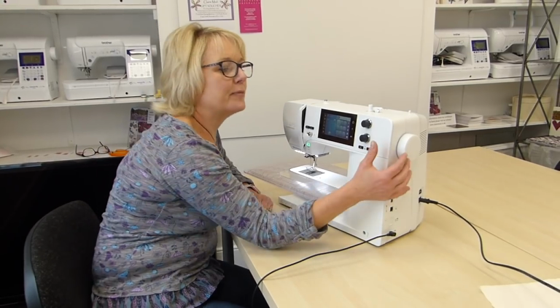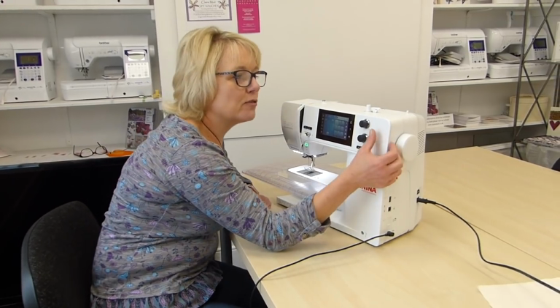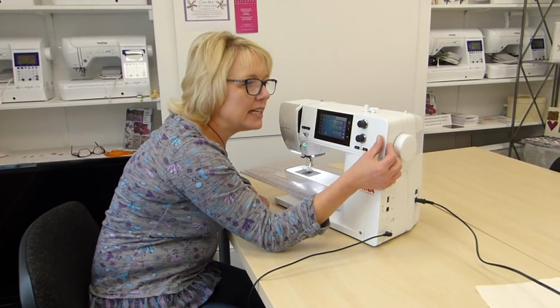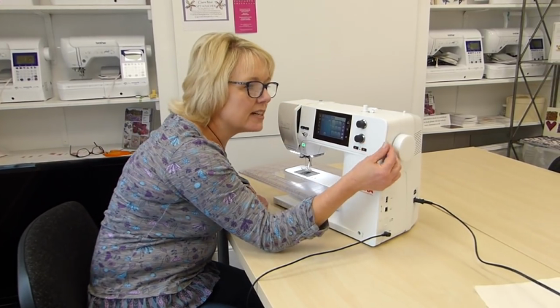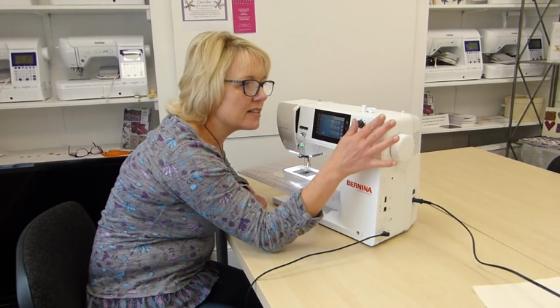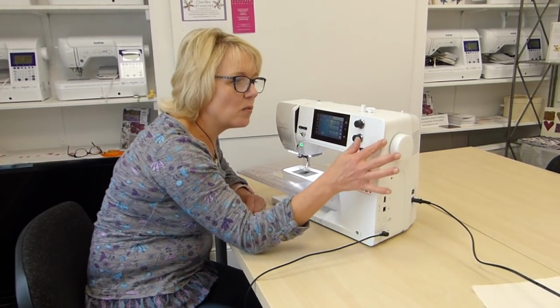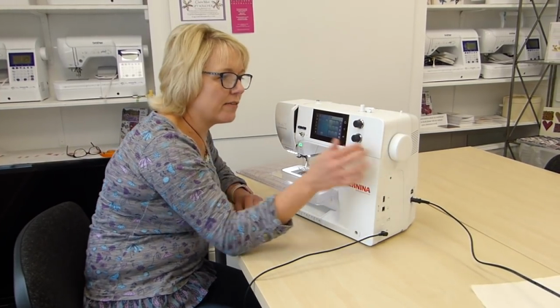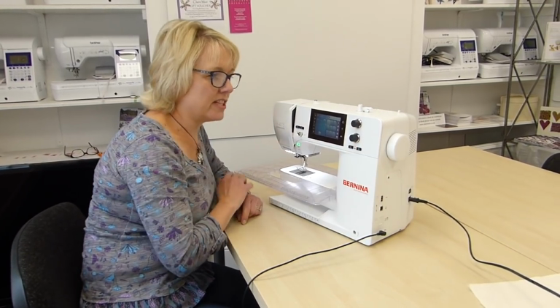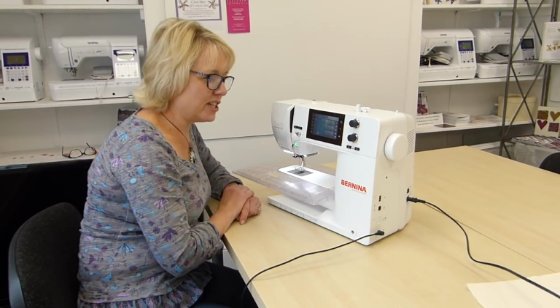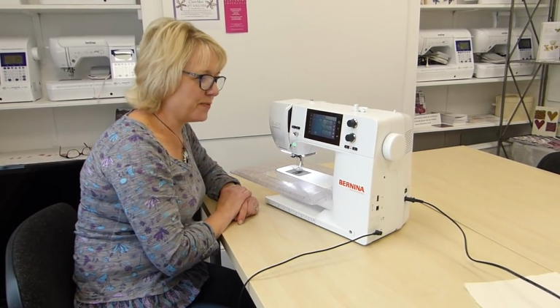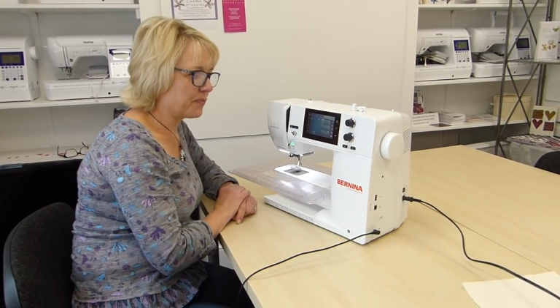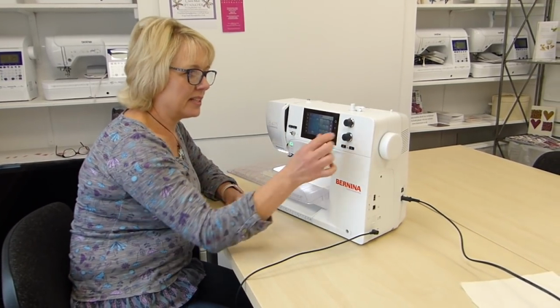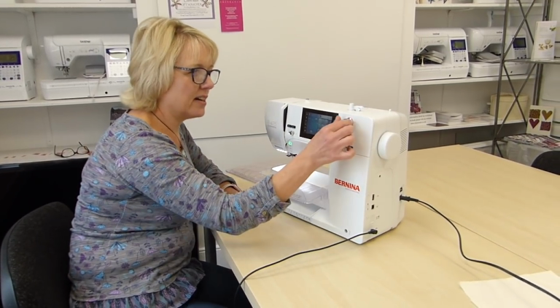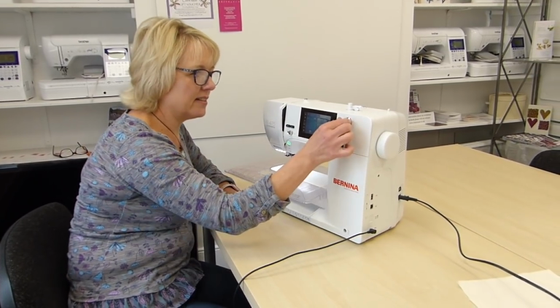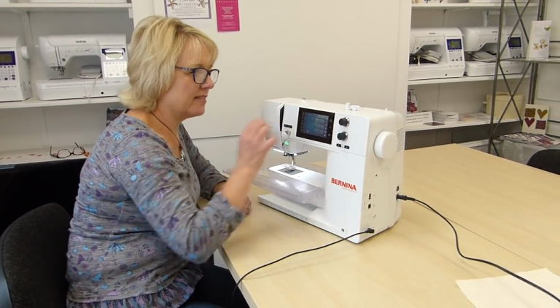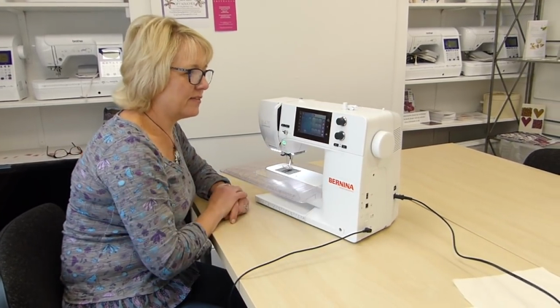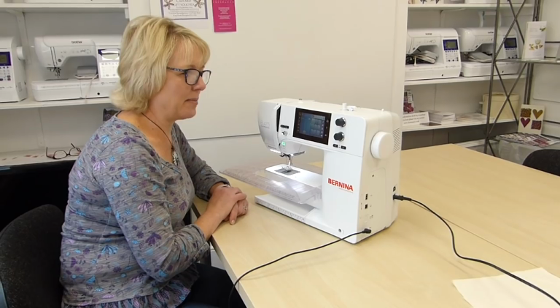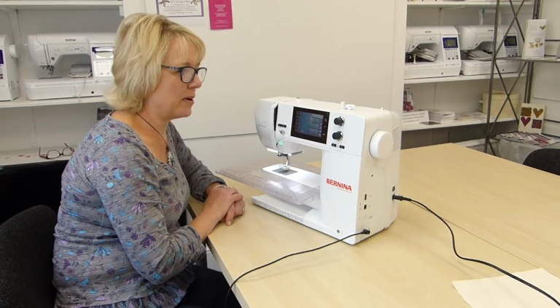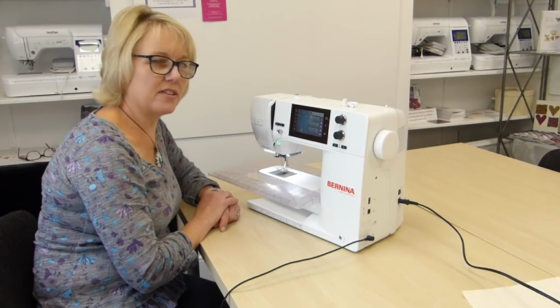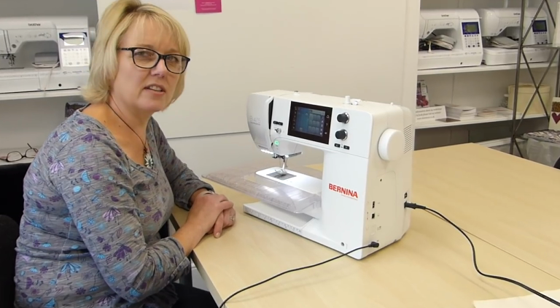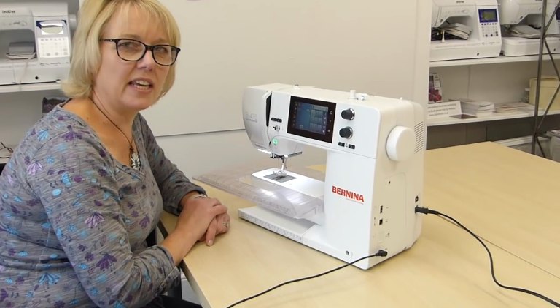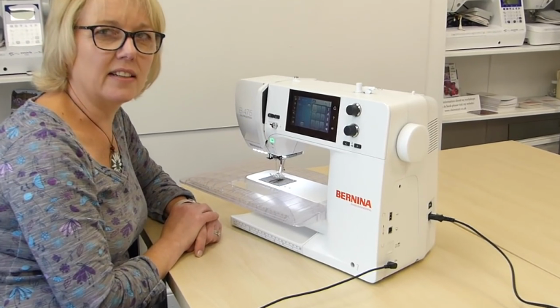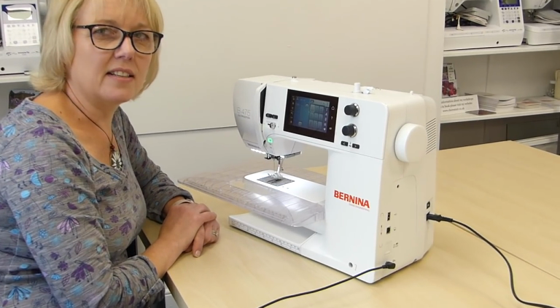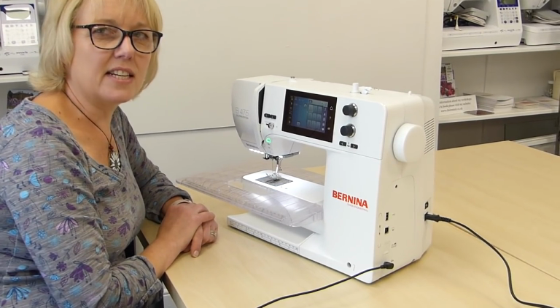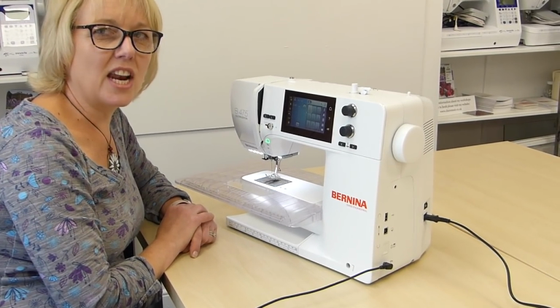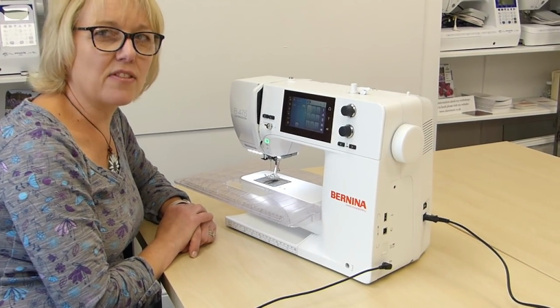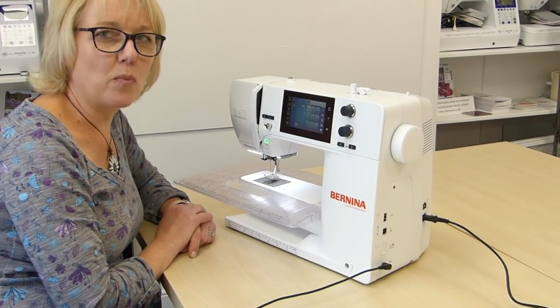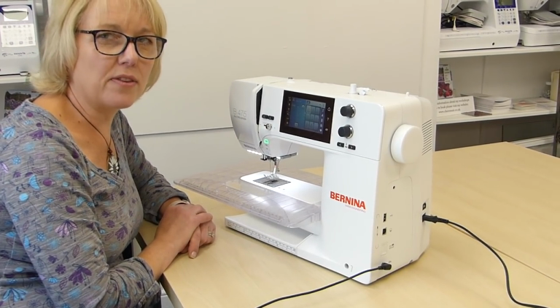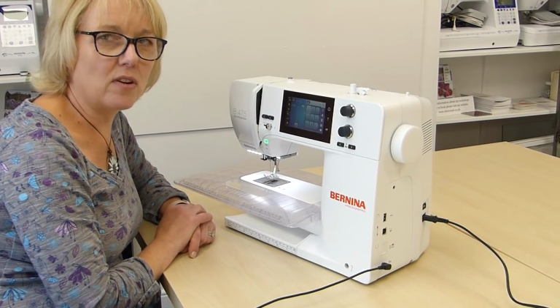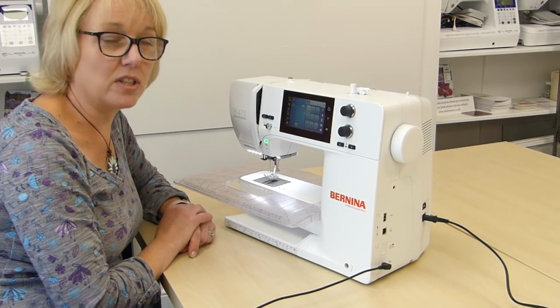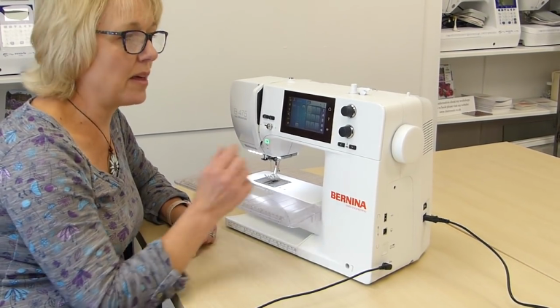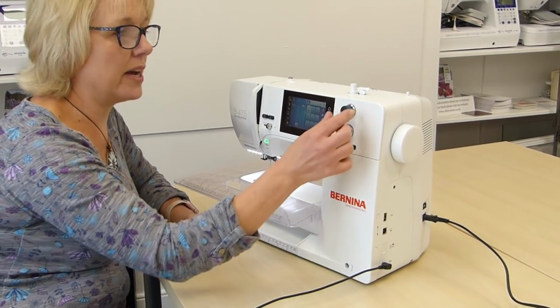It's got a really nice white frontage dial to fiddle about with — you can turn the stitch length and width and alter them that way.